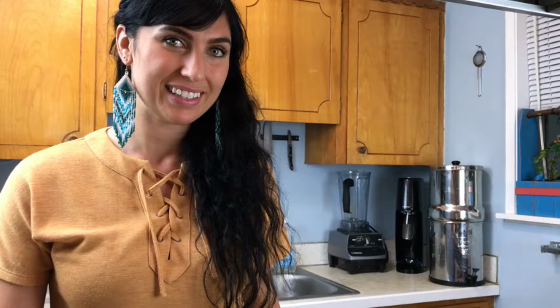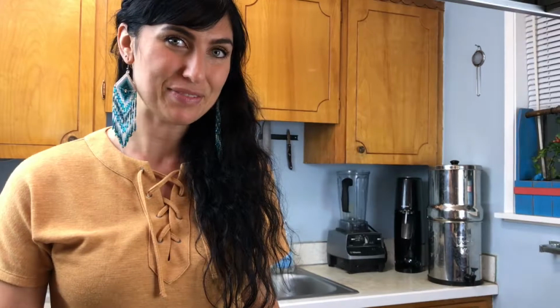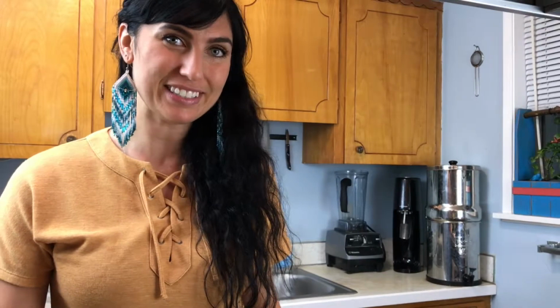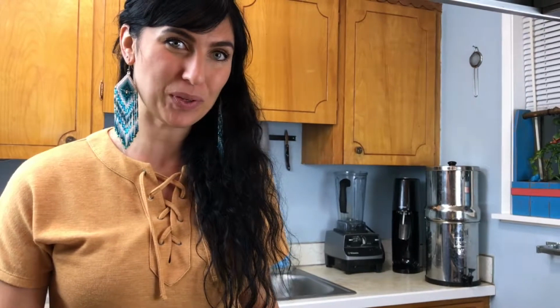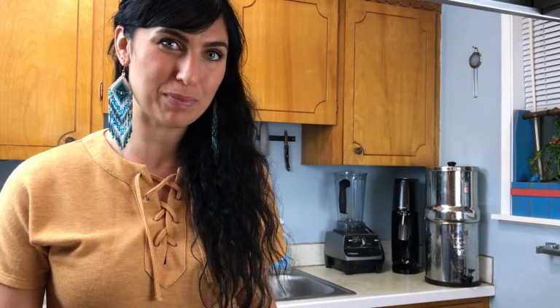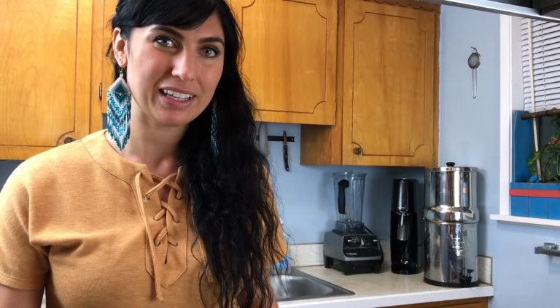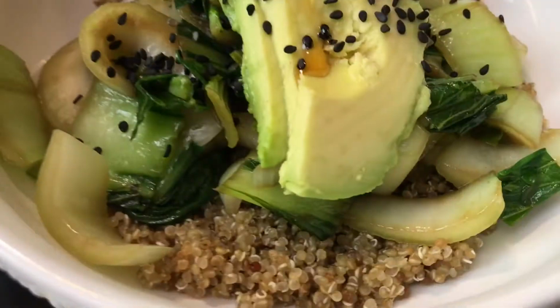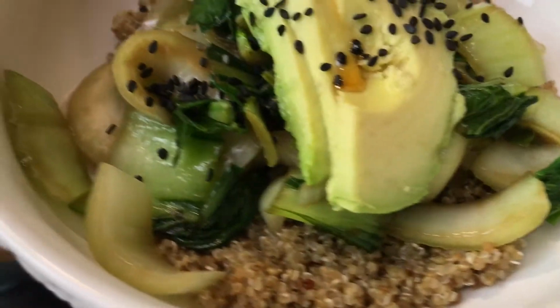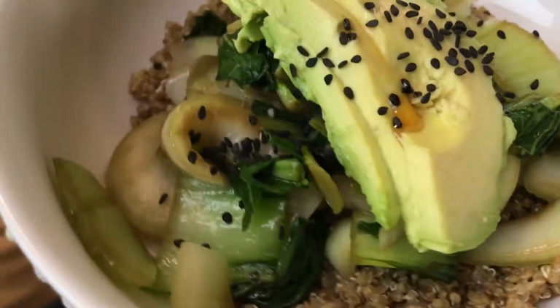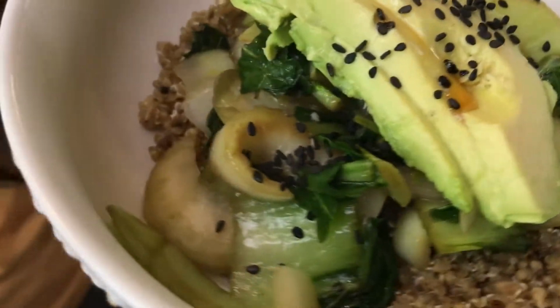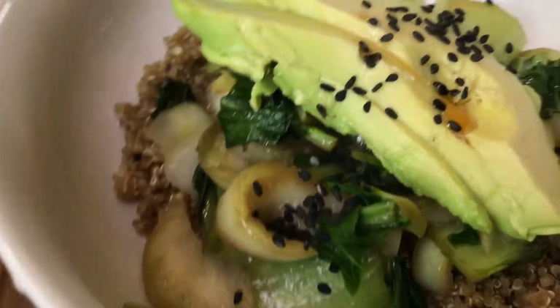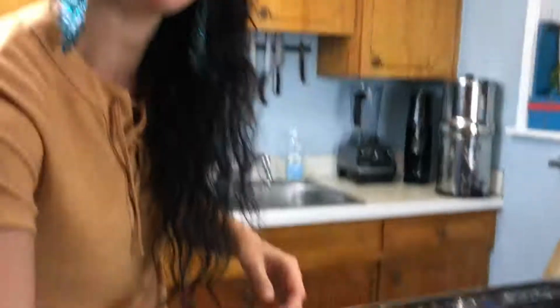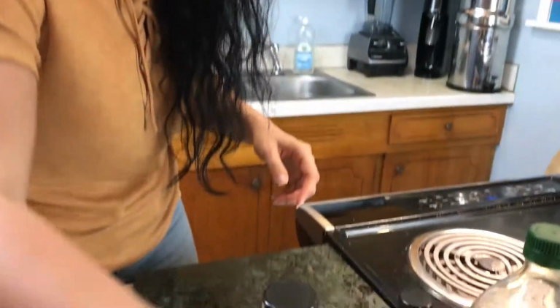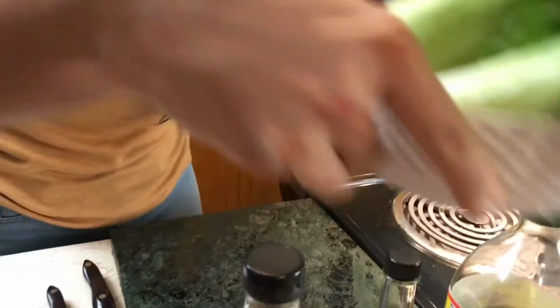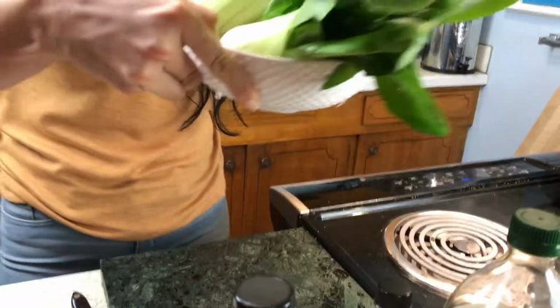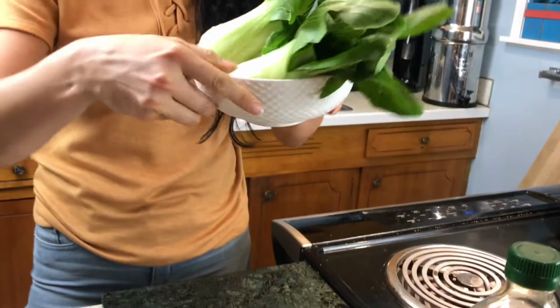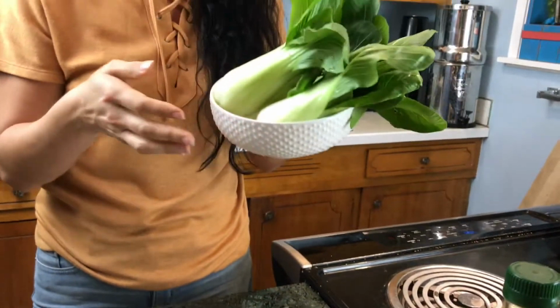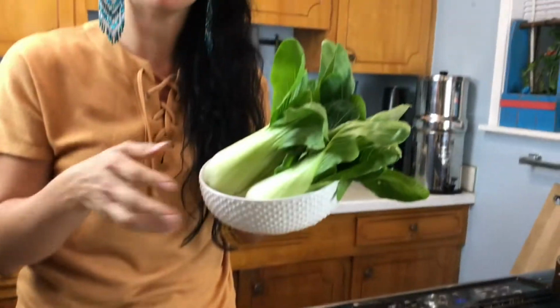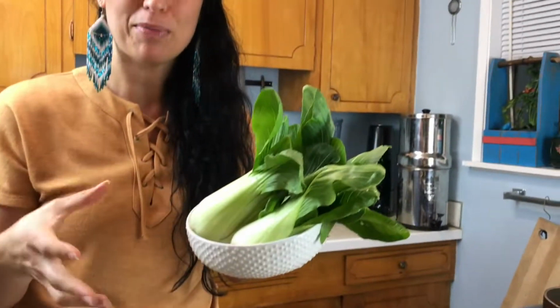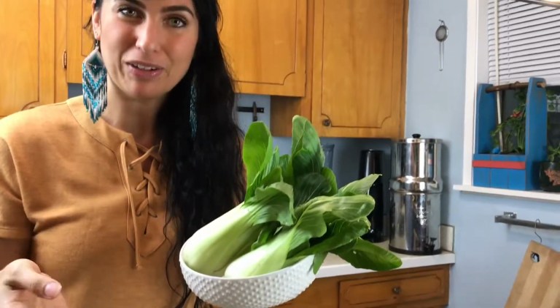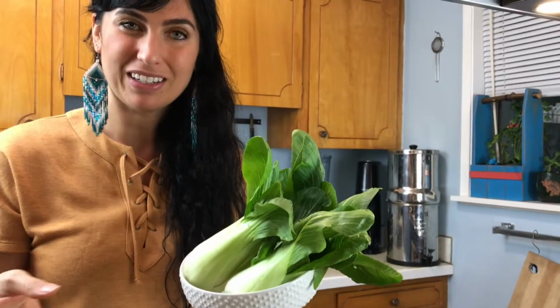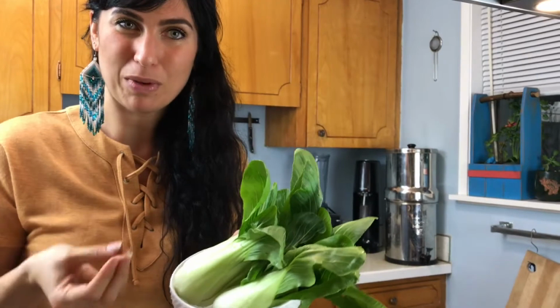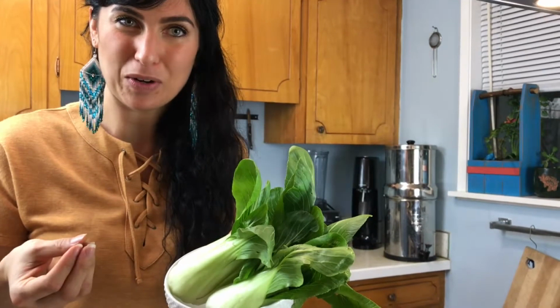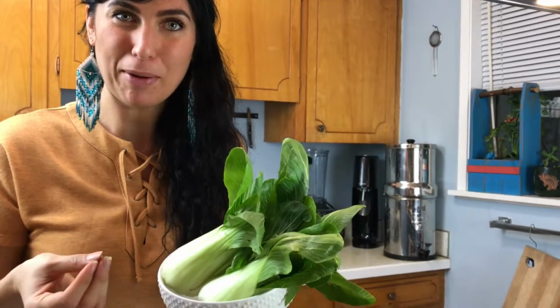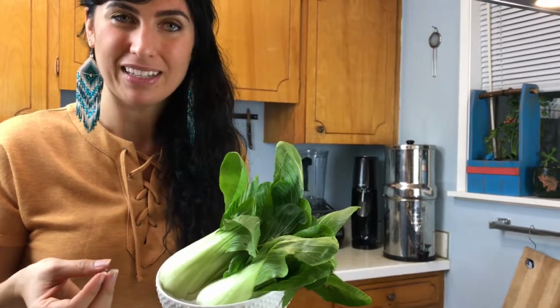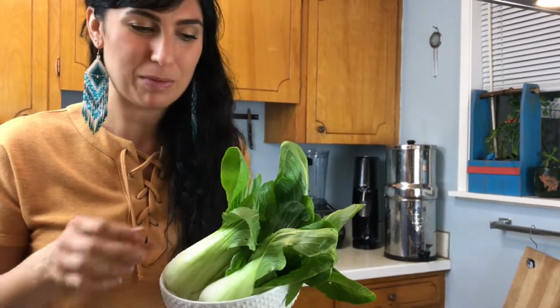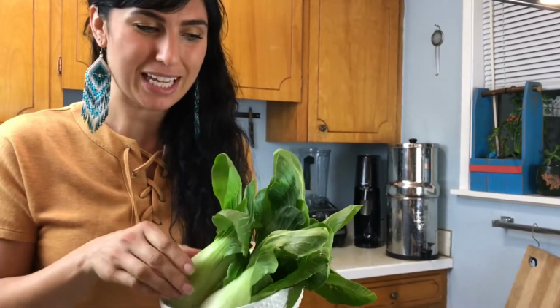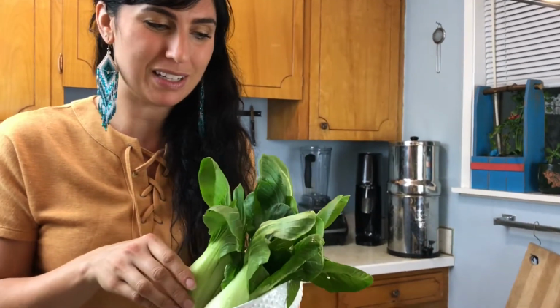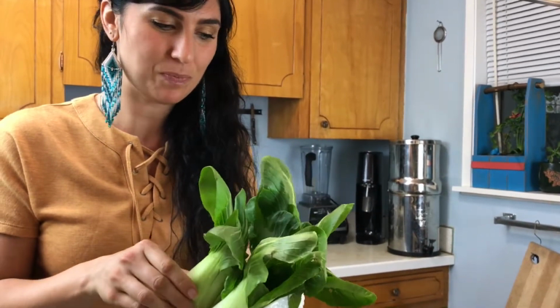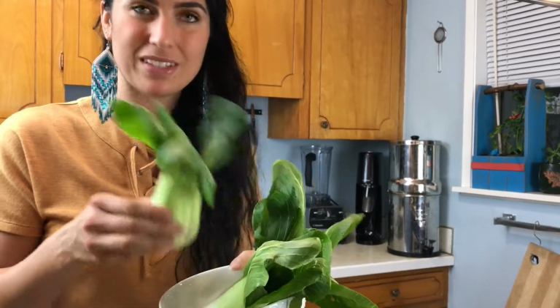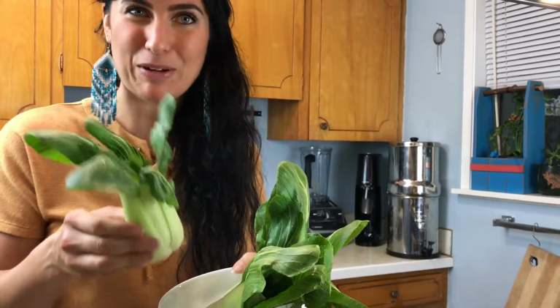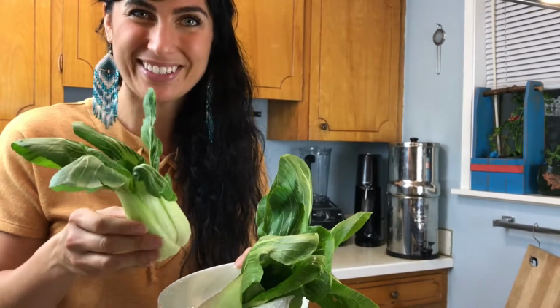For dinner tonight, we're going to make a sautéed baby bok choy and then put it on top of a bed of quinoa with some avocado on top. It's going to be a sesame-style bok choy.